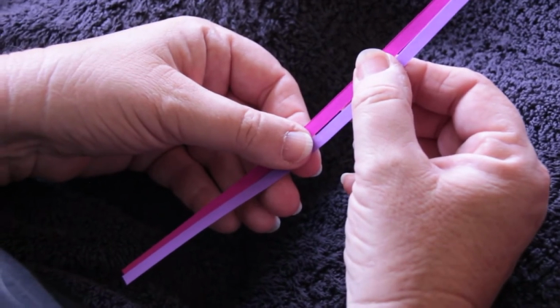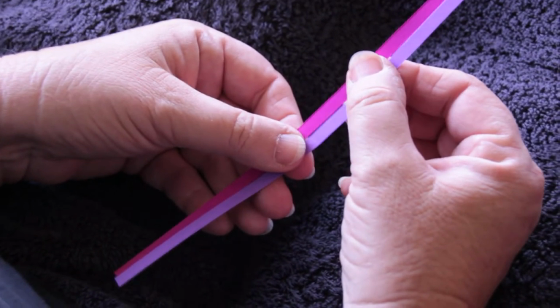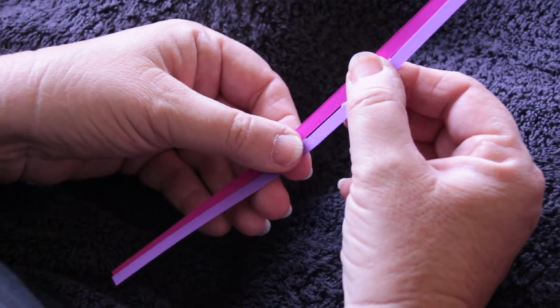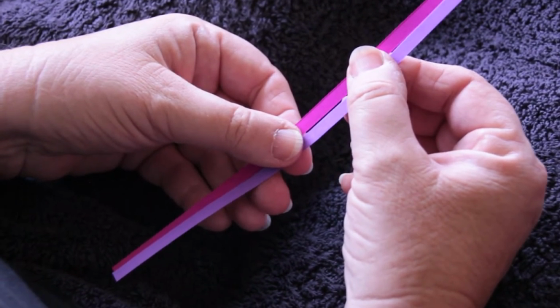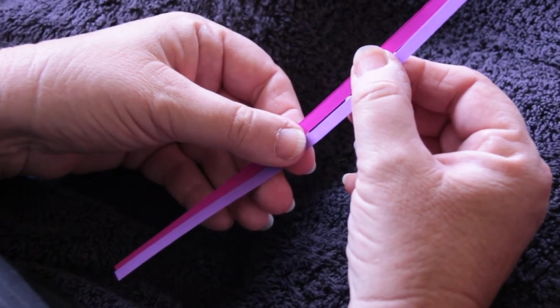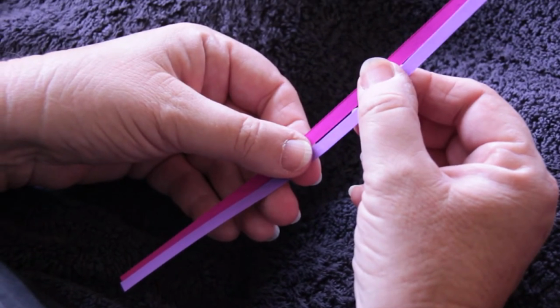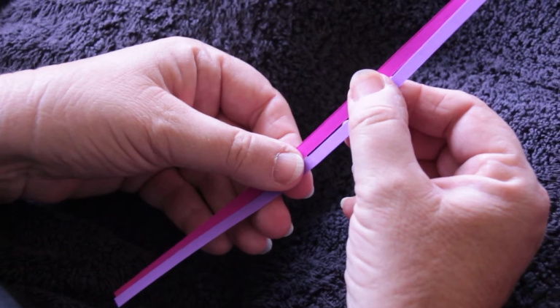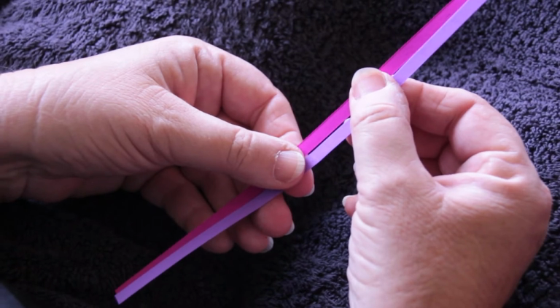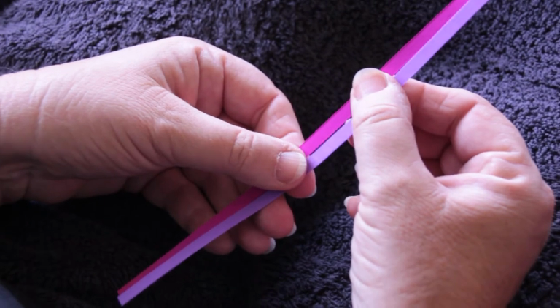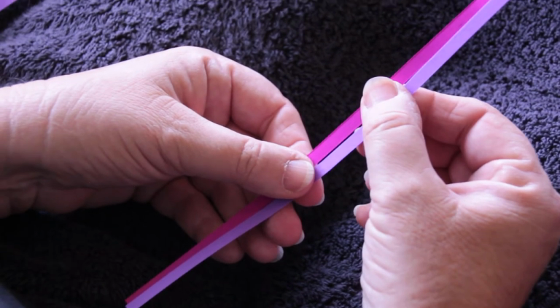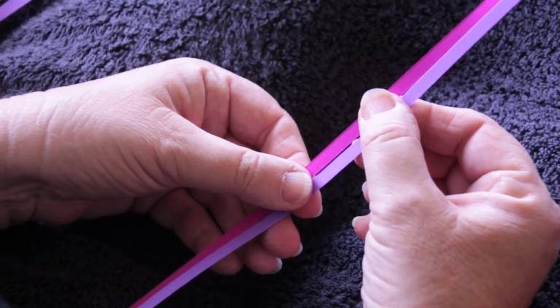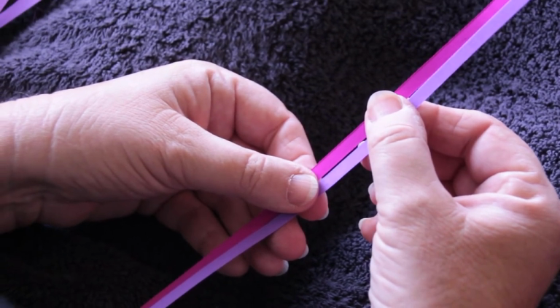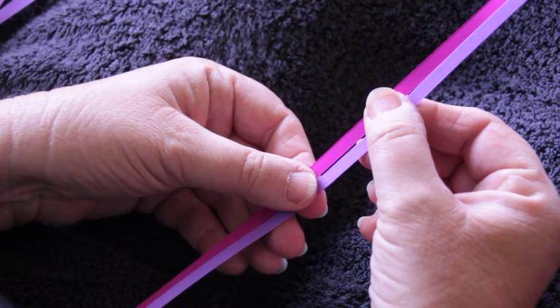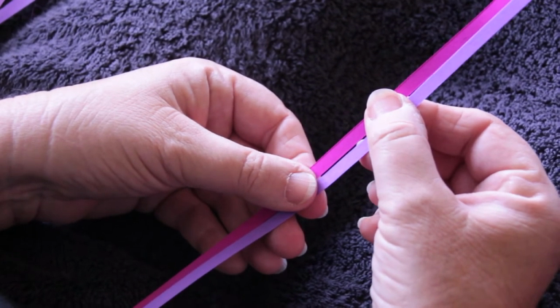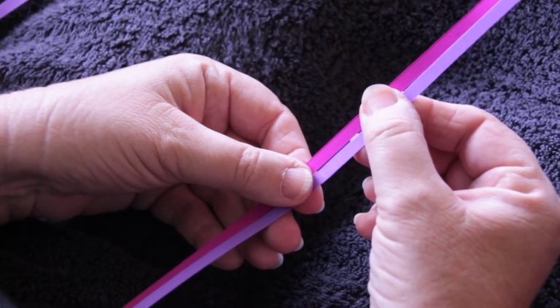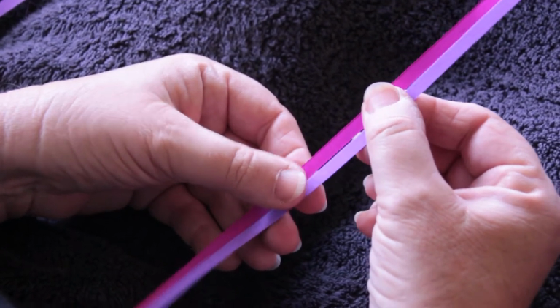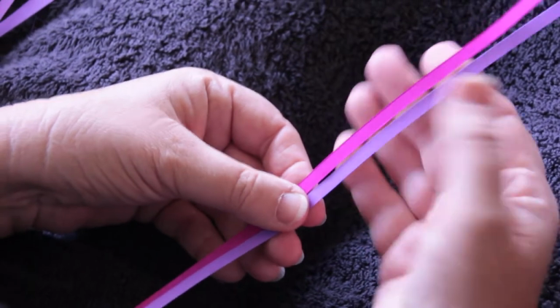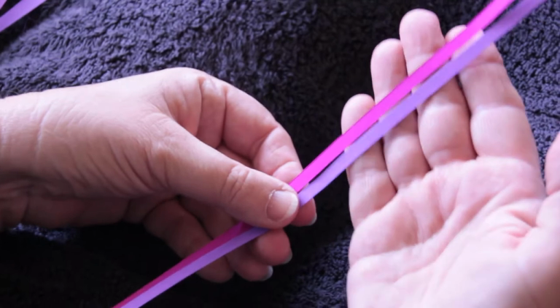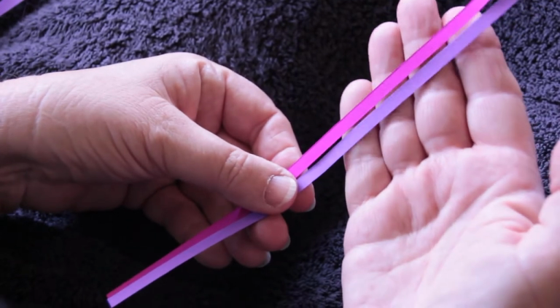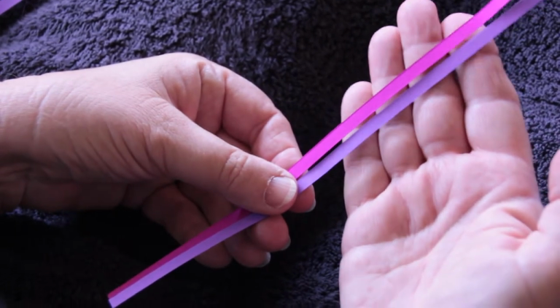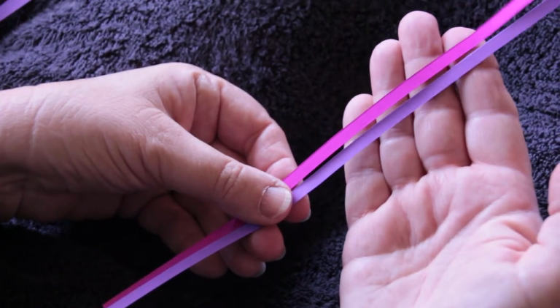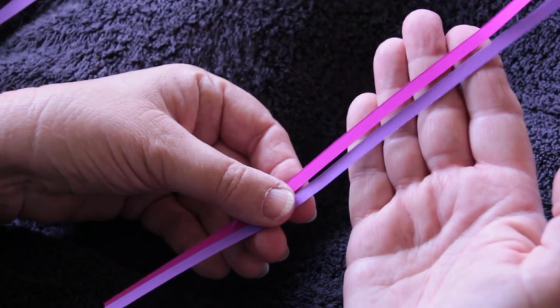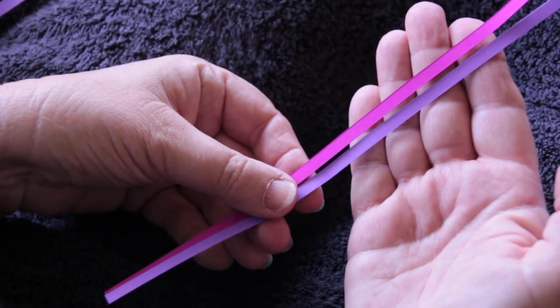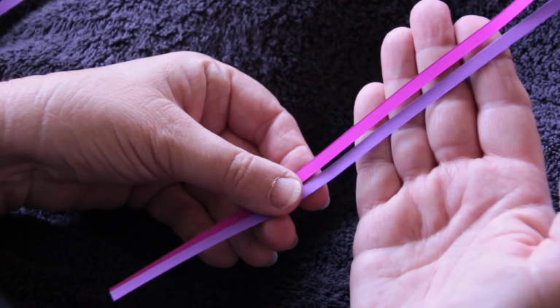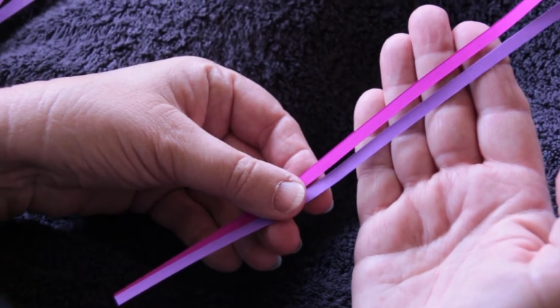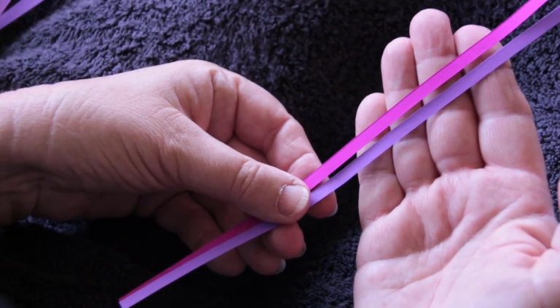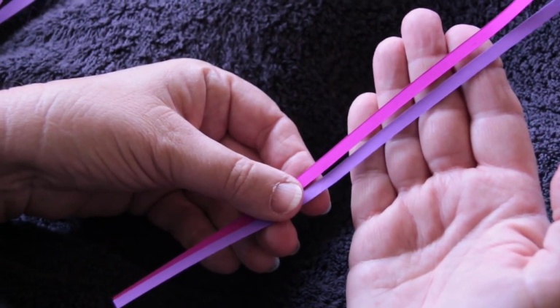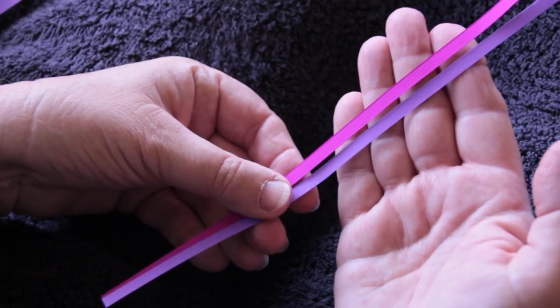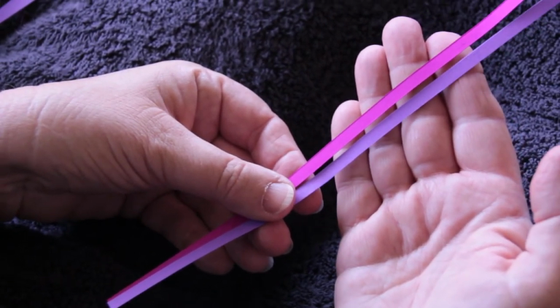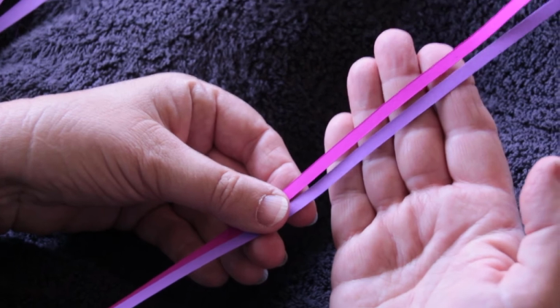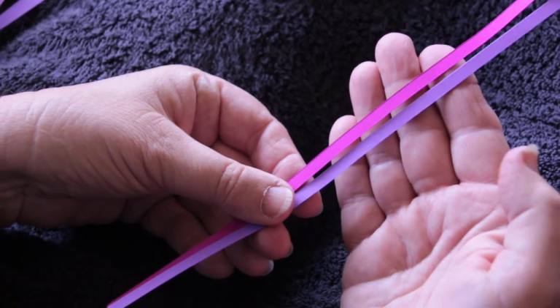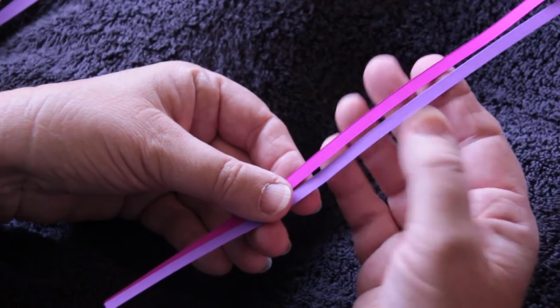Women in the Parramatta Female Factory and the Next Door Orphanage were taught to do this weave, and I'm going to demonstrate it using two different colors of card, because that's easier to see than on the cabbage tree palm.